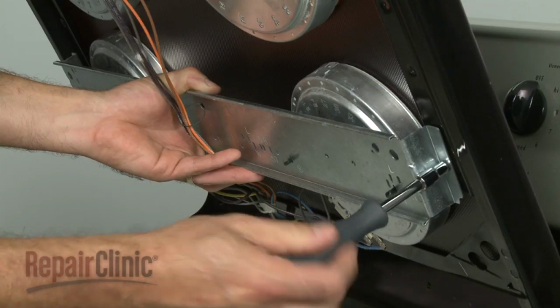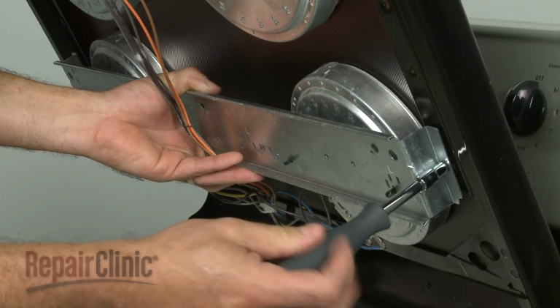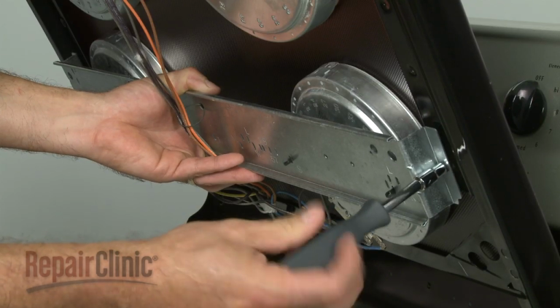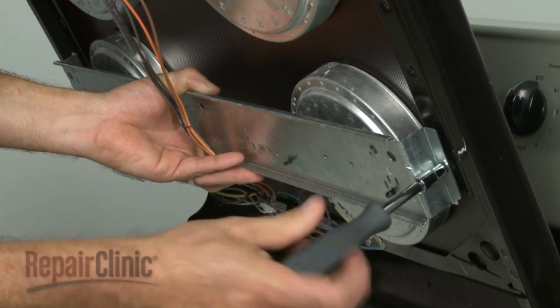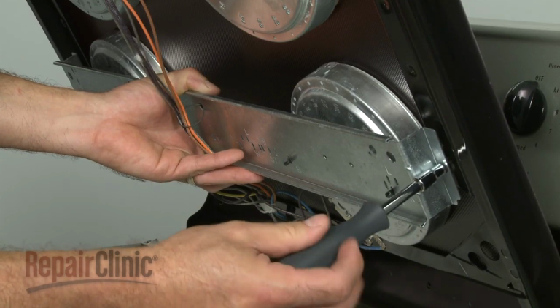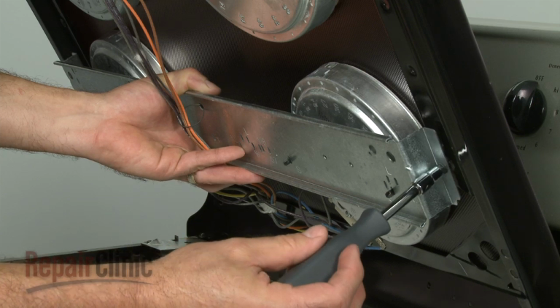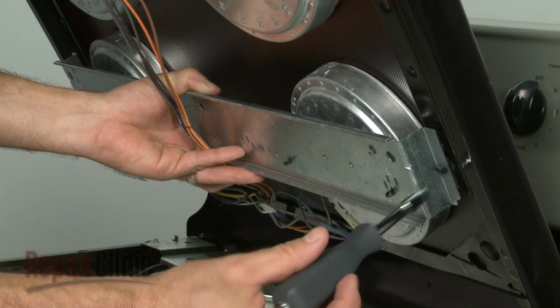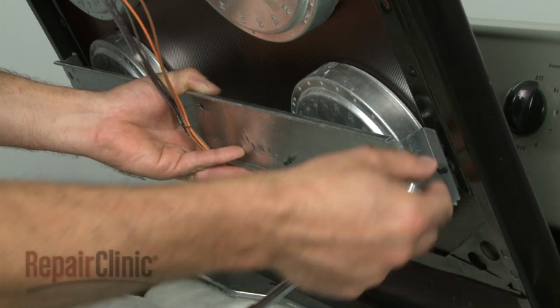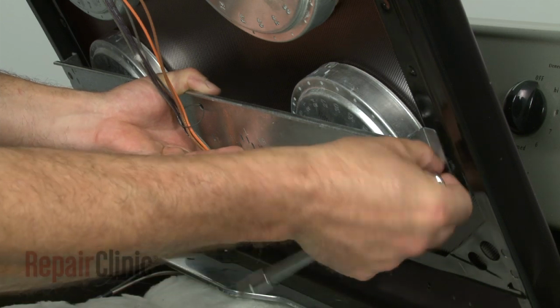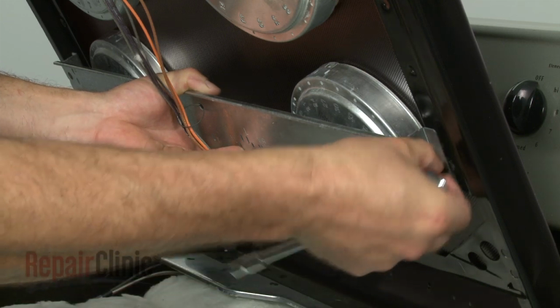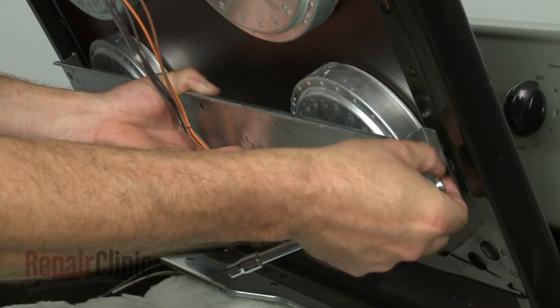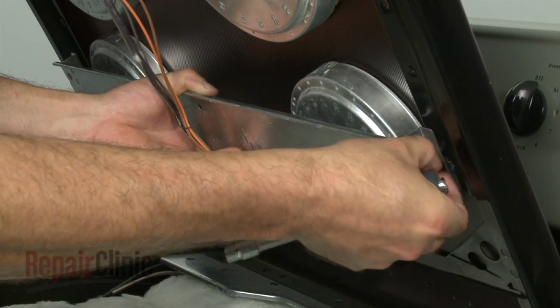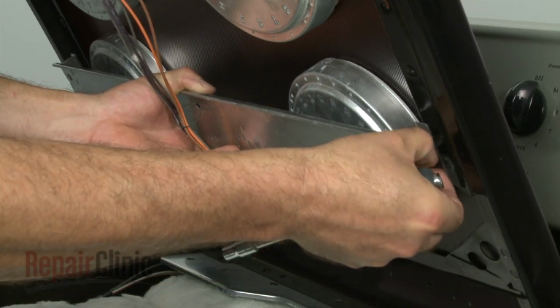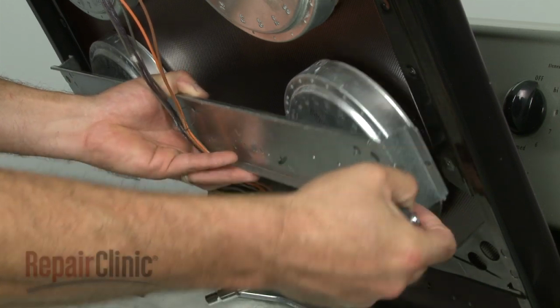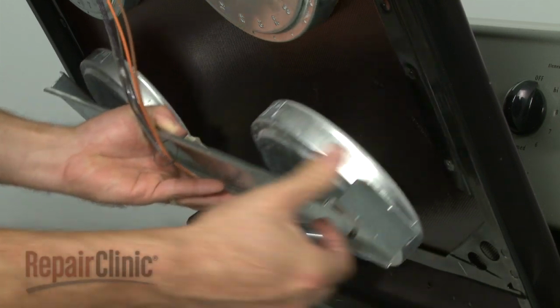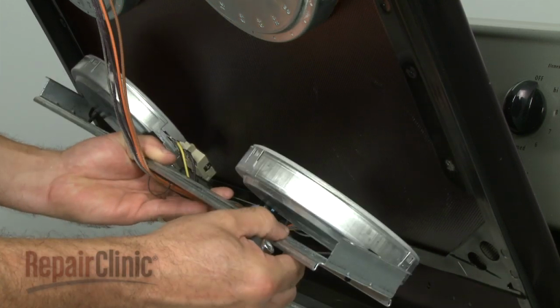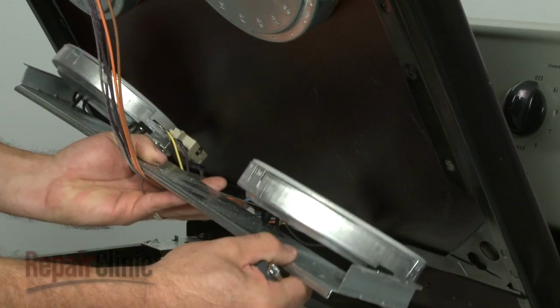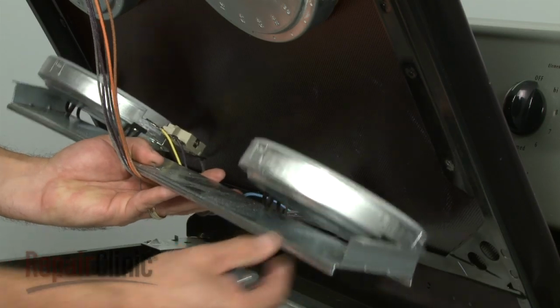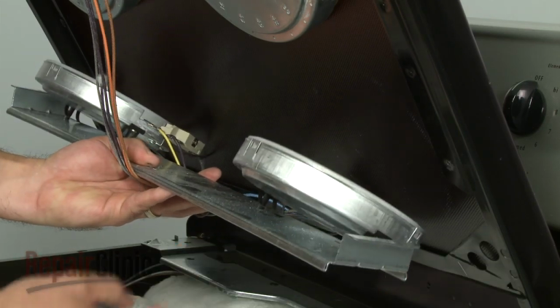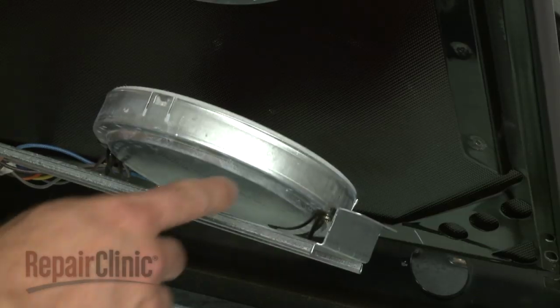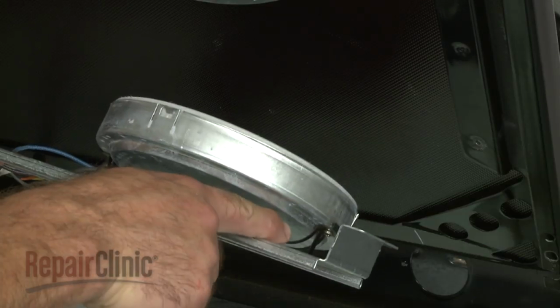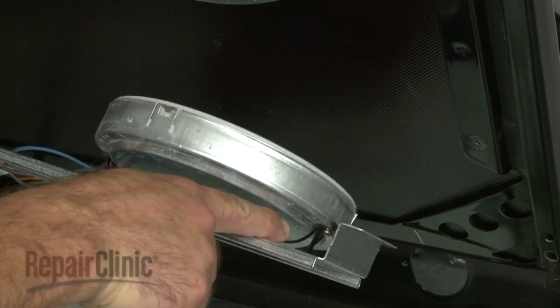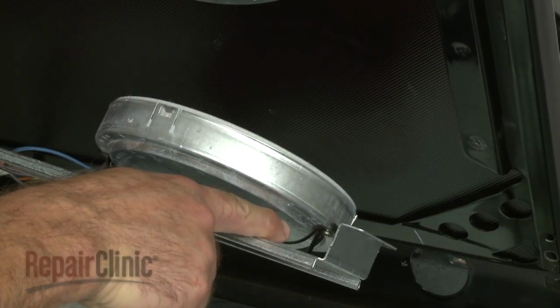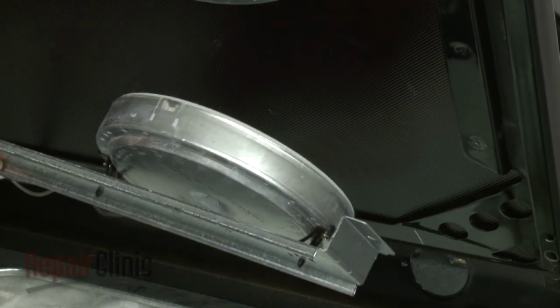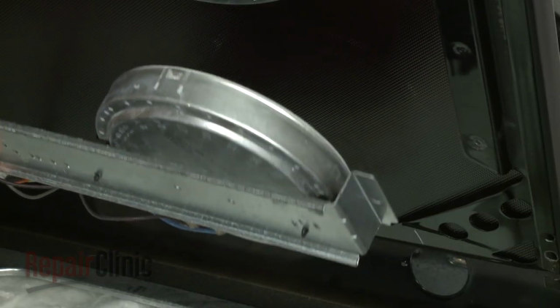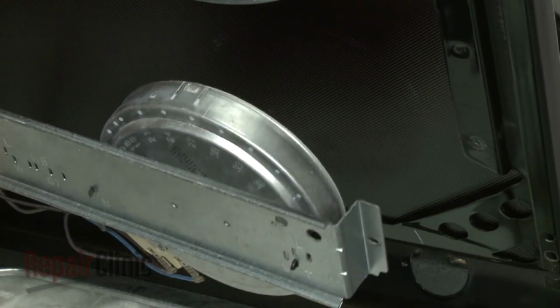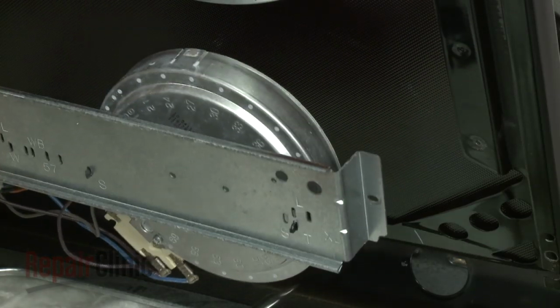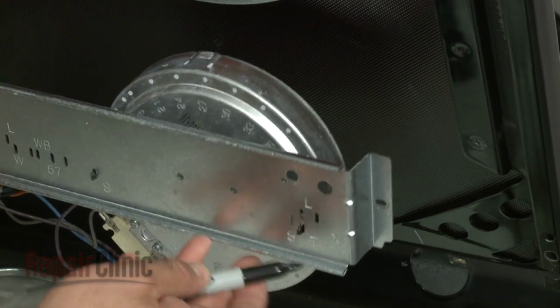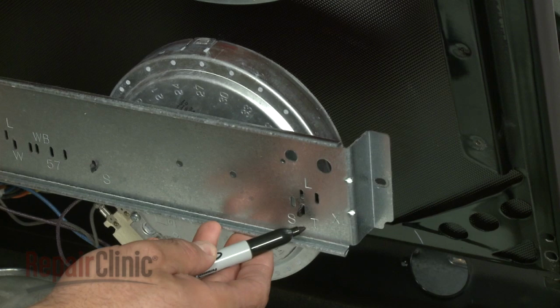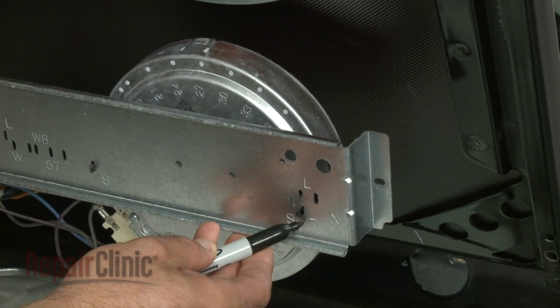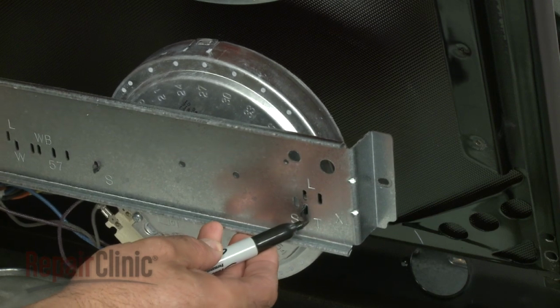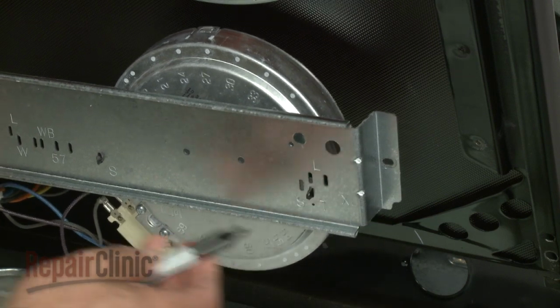Release the burner by removing the screws securing the cross brace to the main top. The burner is held in place by two brackets. Note which slots in the base the bracket tabs are inserted into.